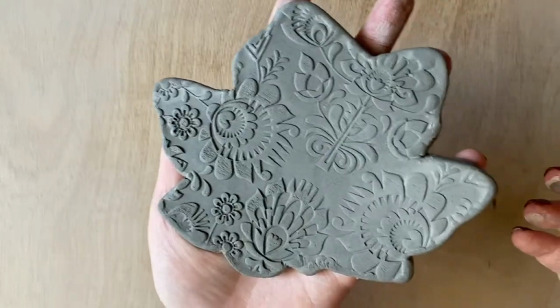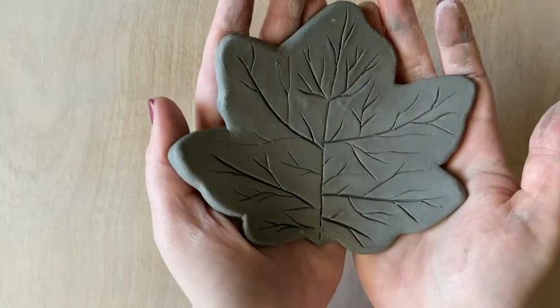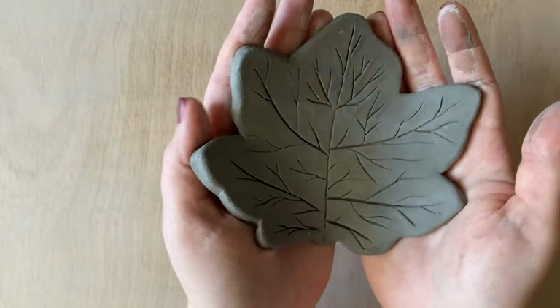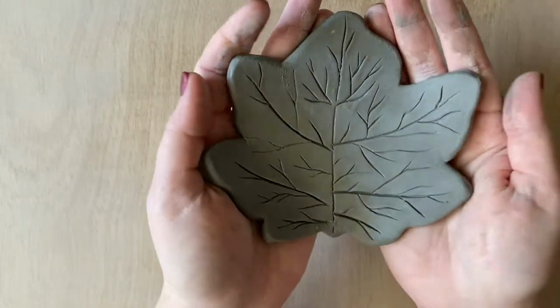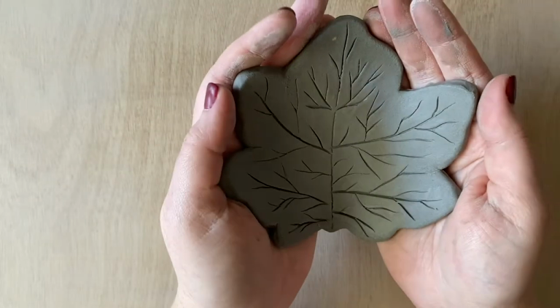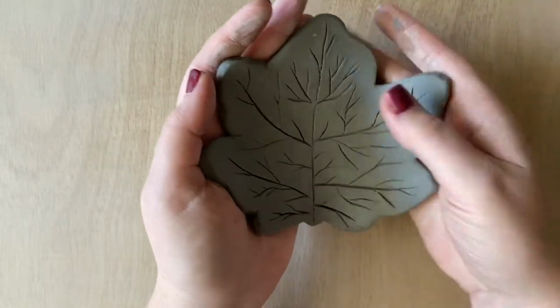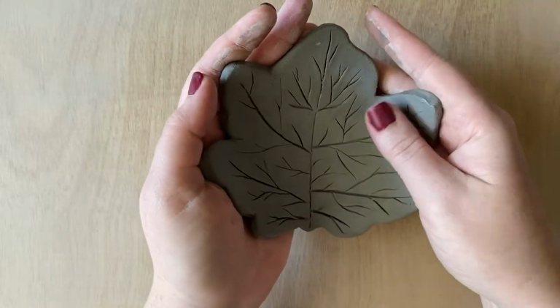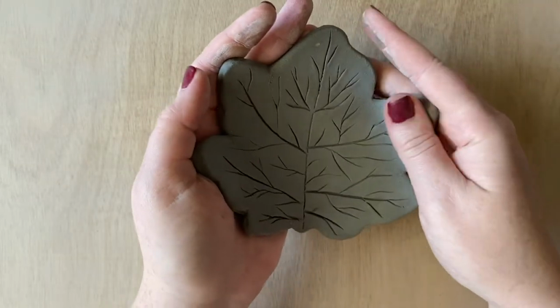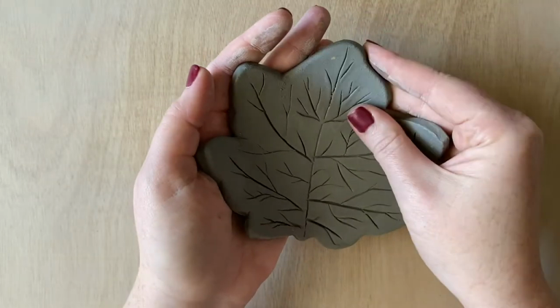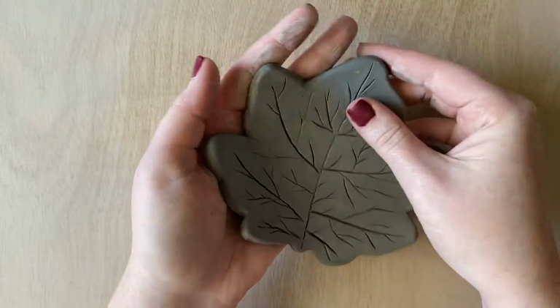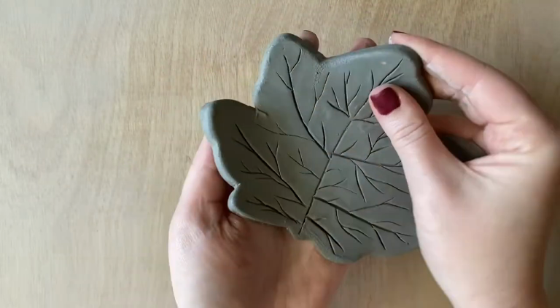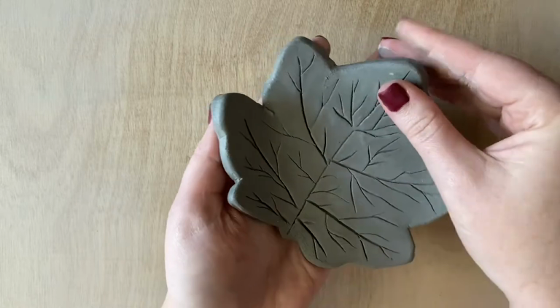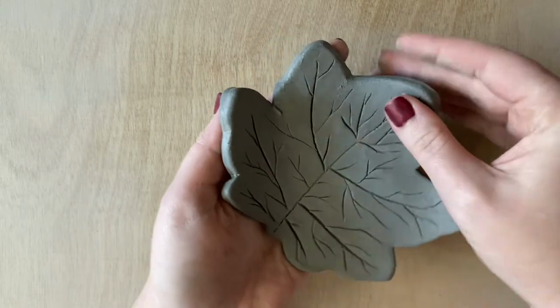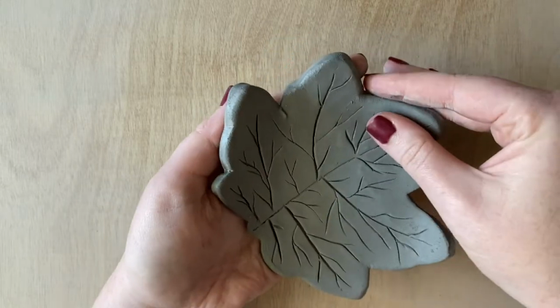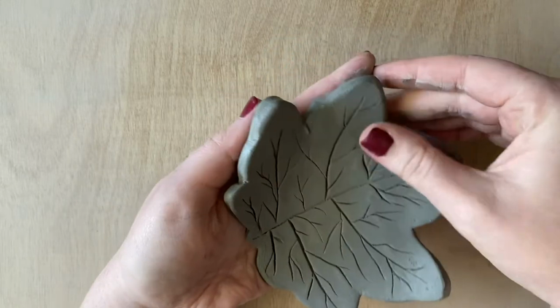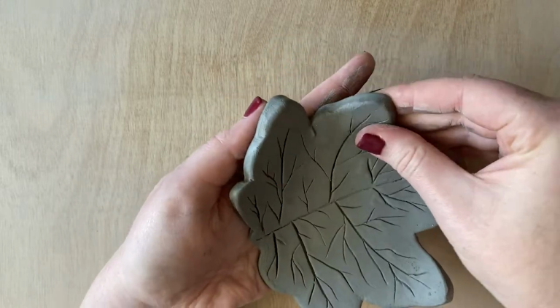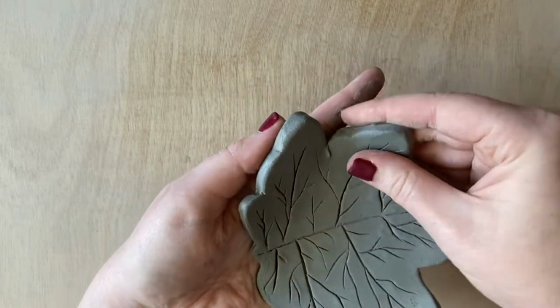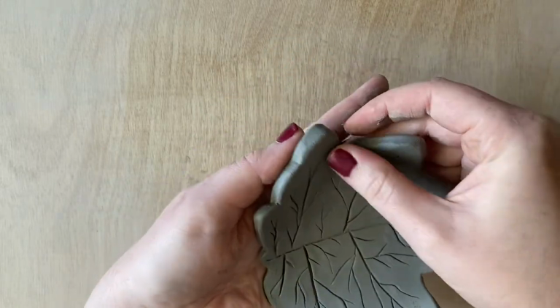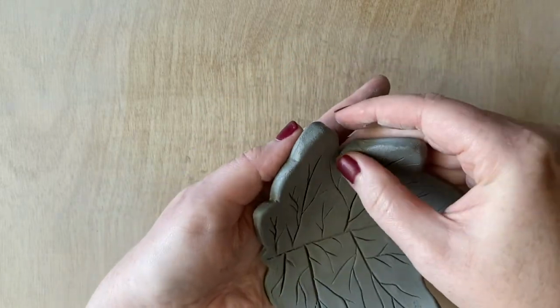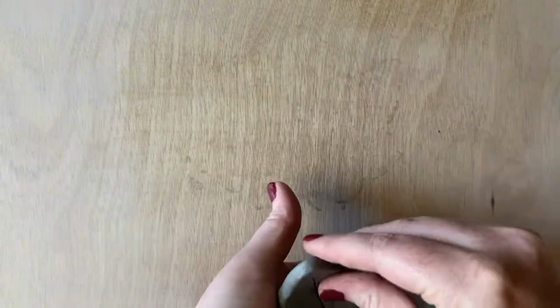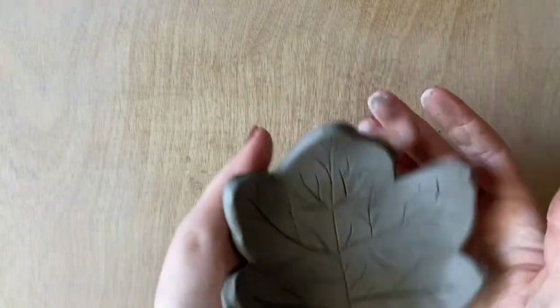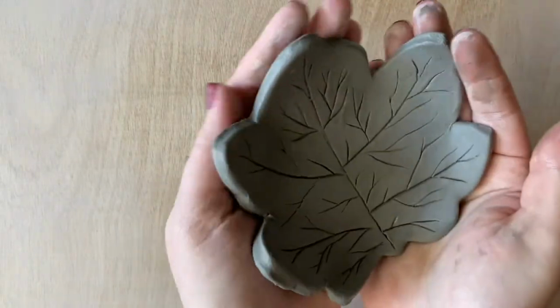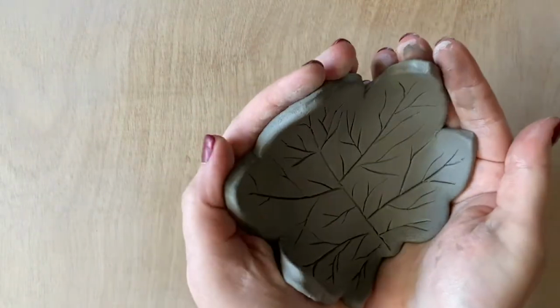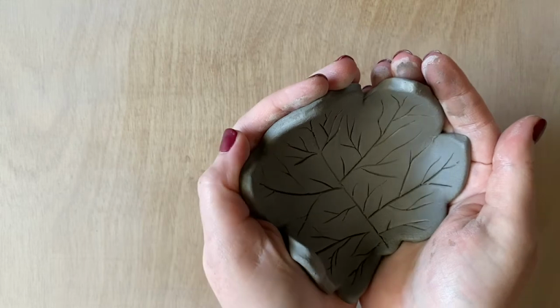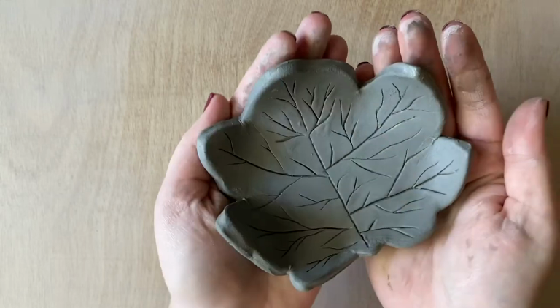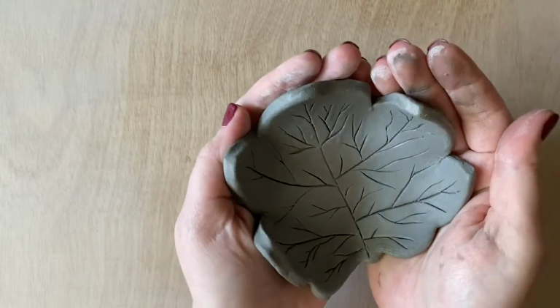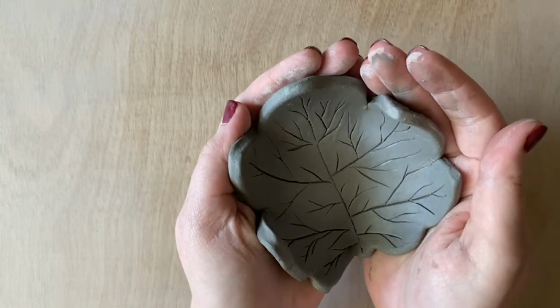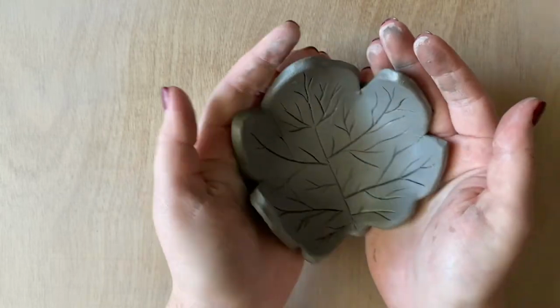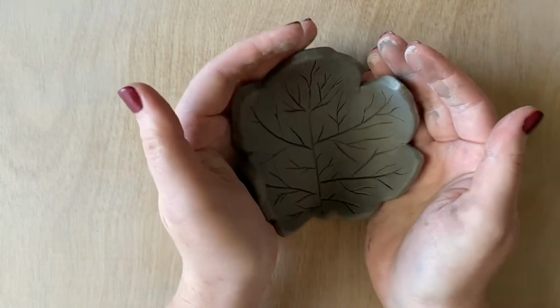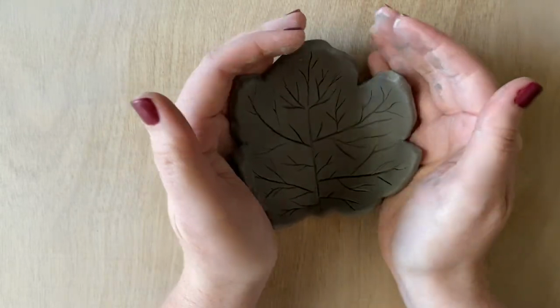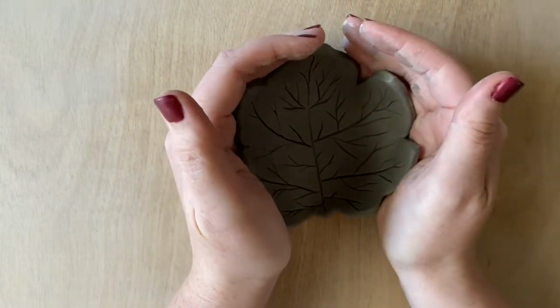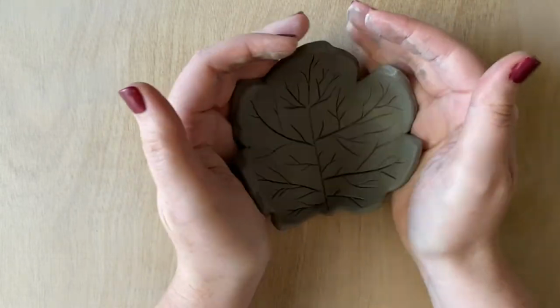Last but certainly not least, we are going to gently curve the edges up to make a bowl shape. This little dish can be used for whatever you like — I use mine as a jewelry holder by my bedside or by the sink.